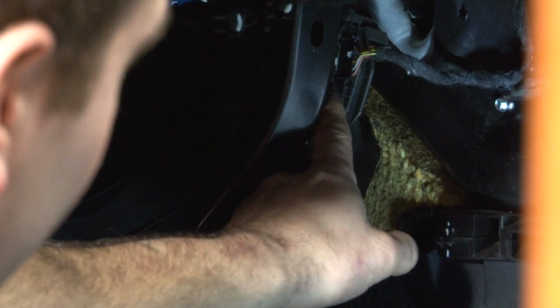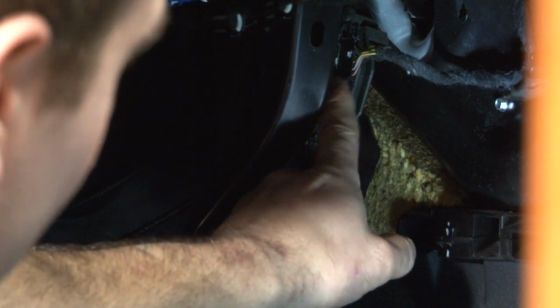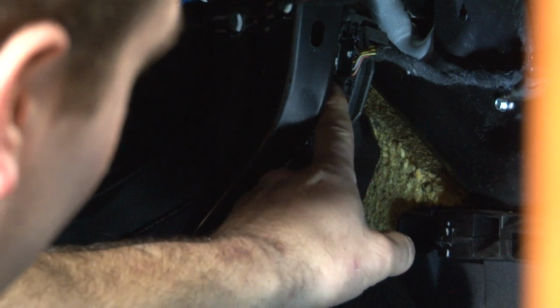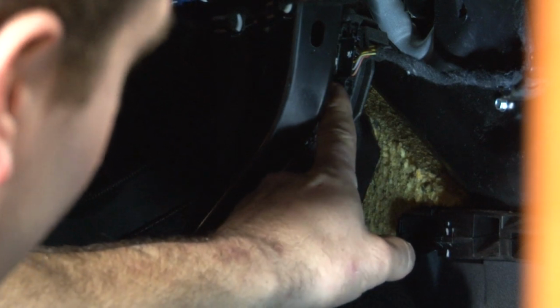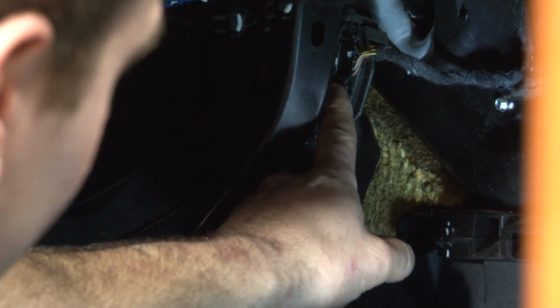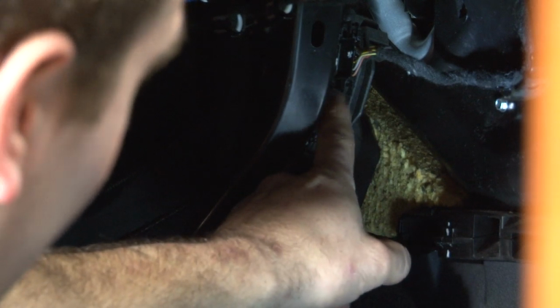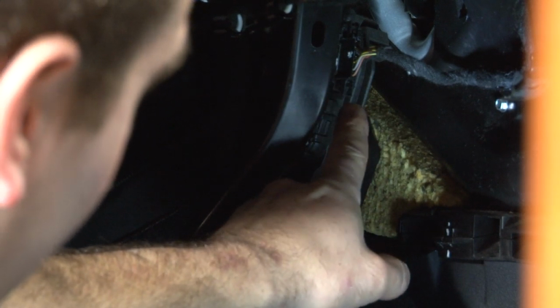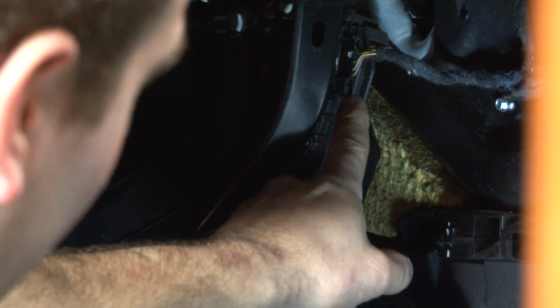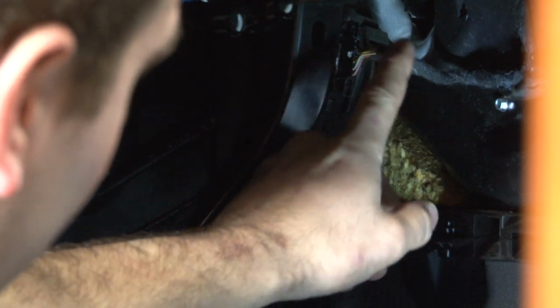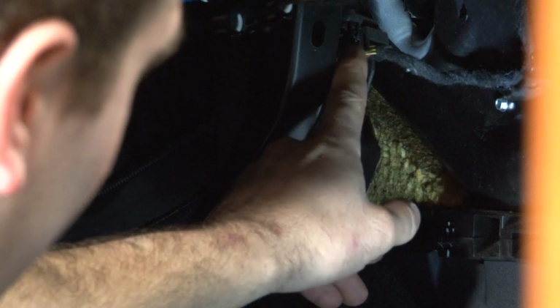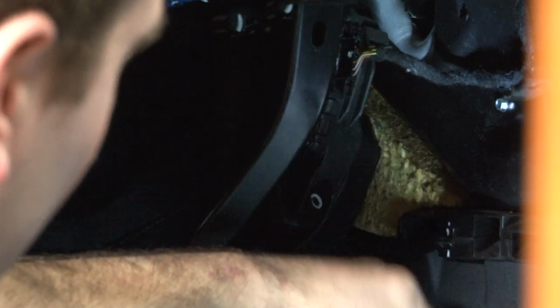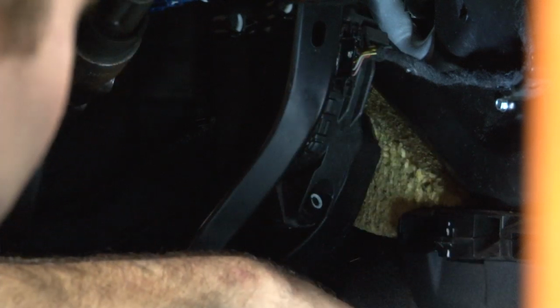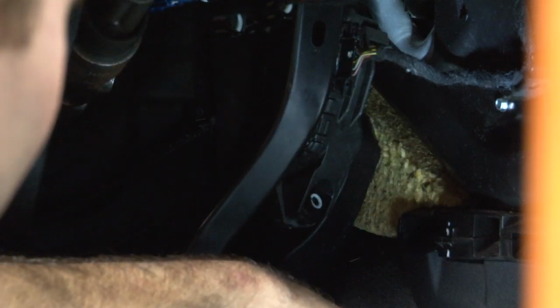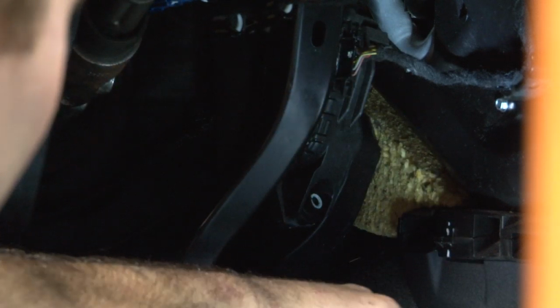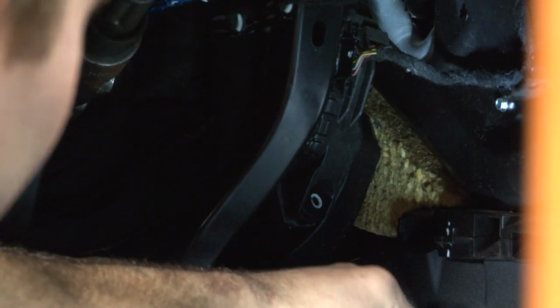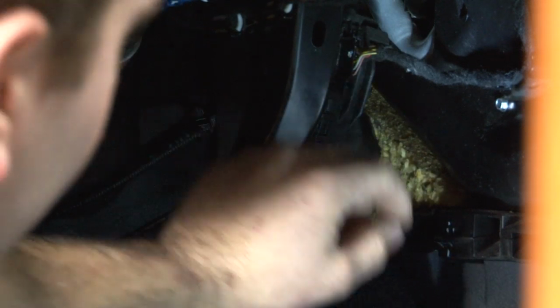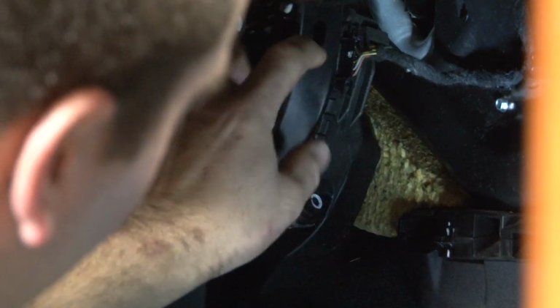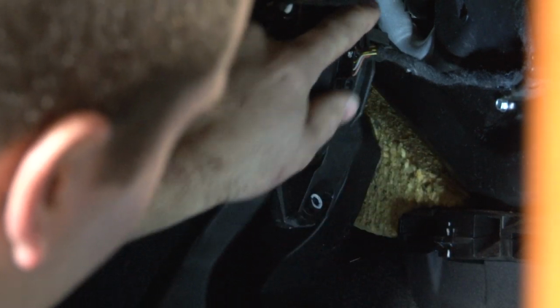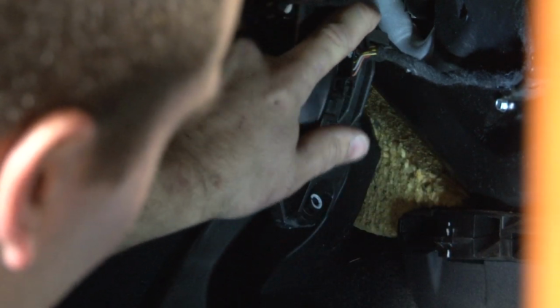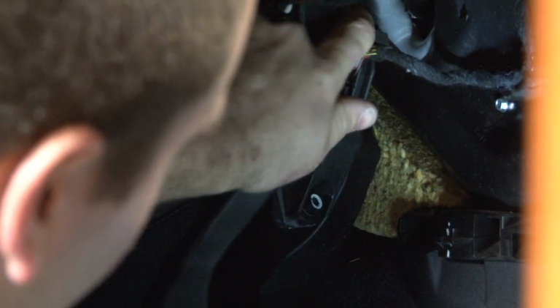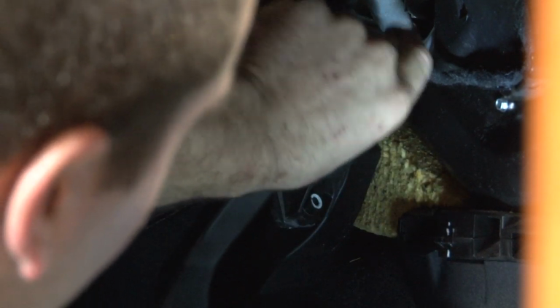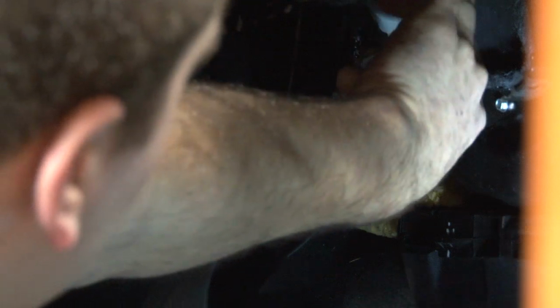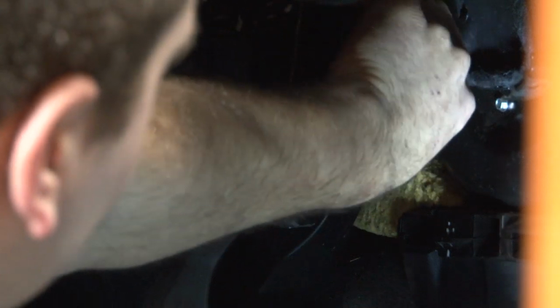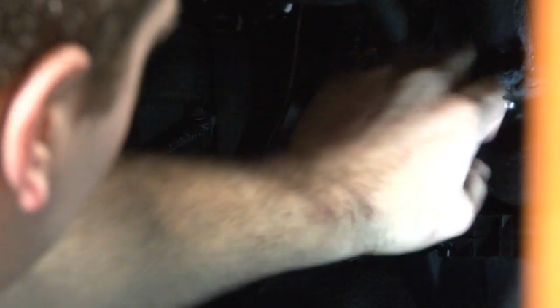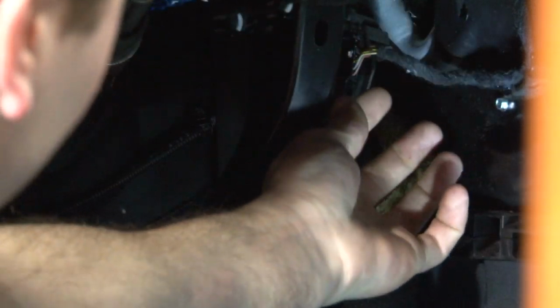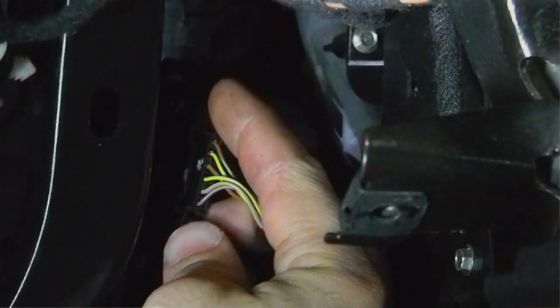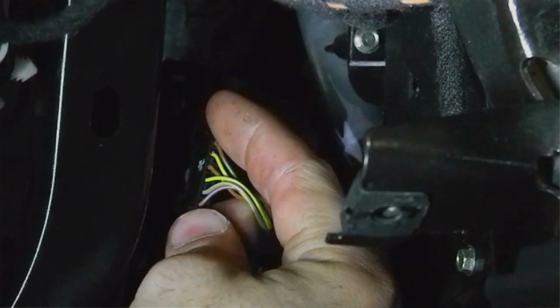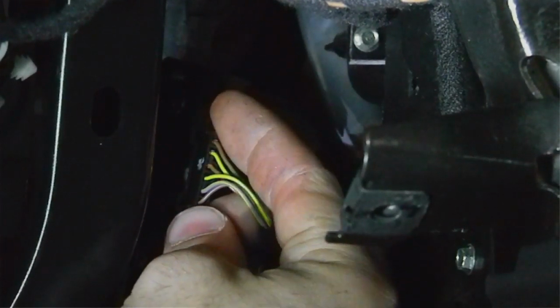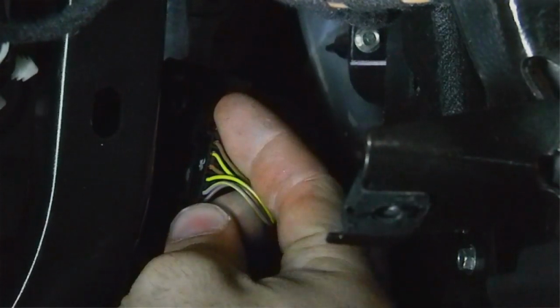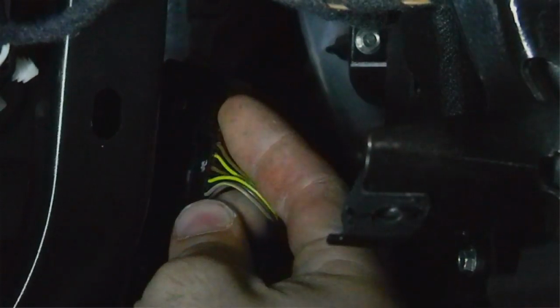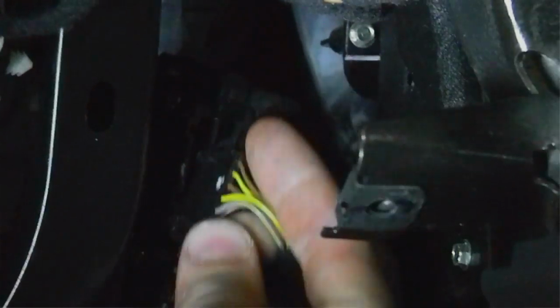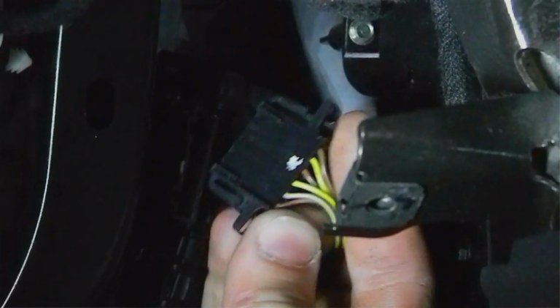It is a long, tall, skinny connector with a tab on the bottom and the top that you have to push in to get the connector out. So by pinching the top and the bottom, it'll come straight out.